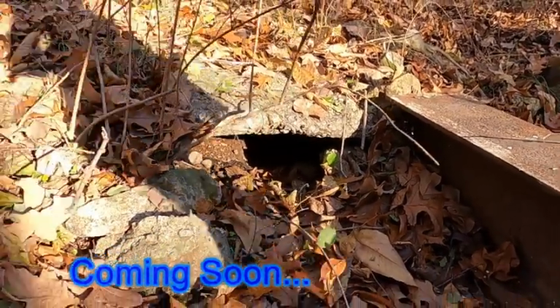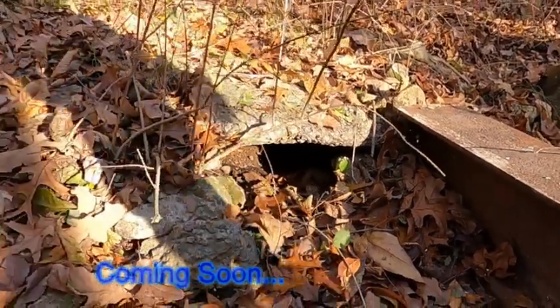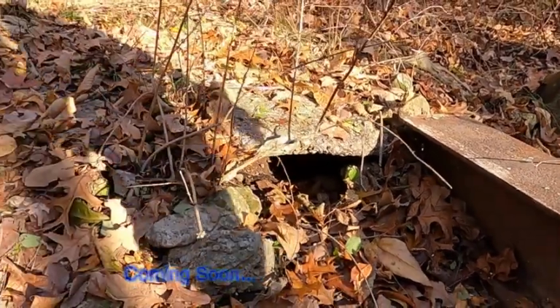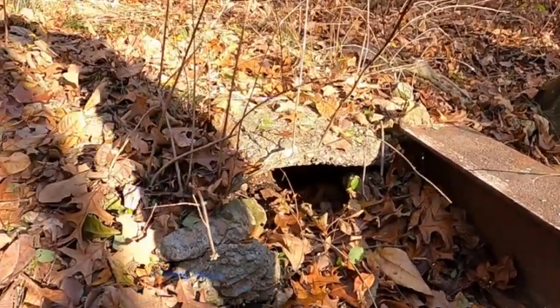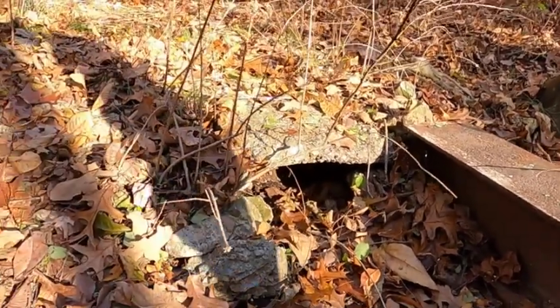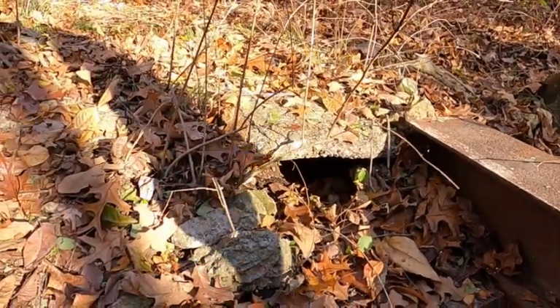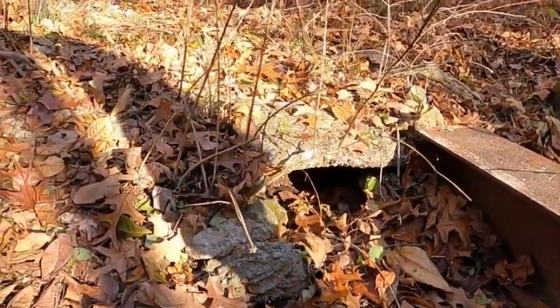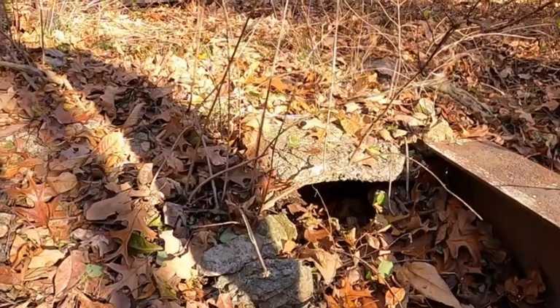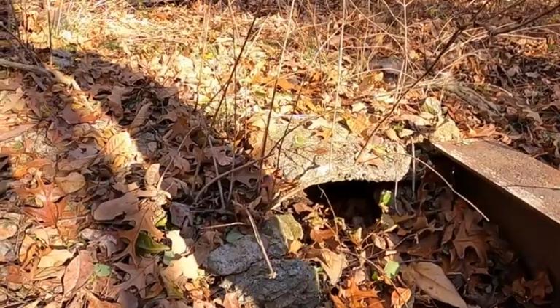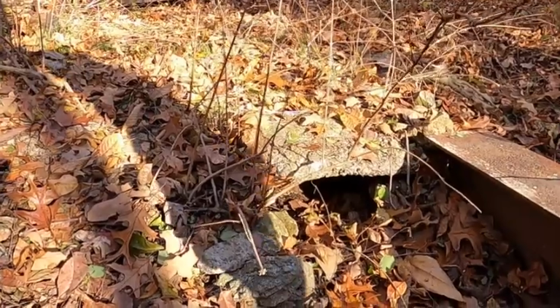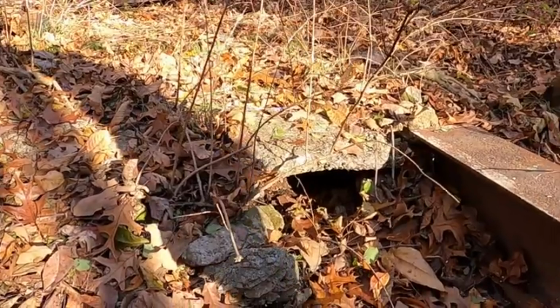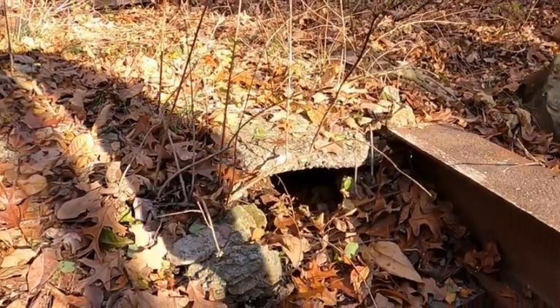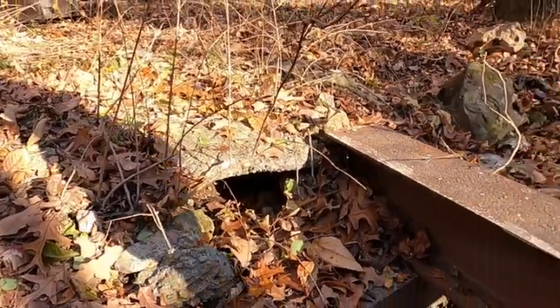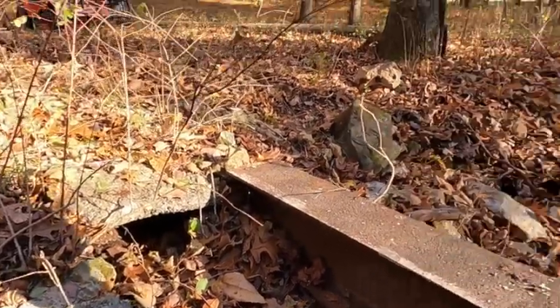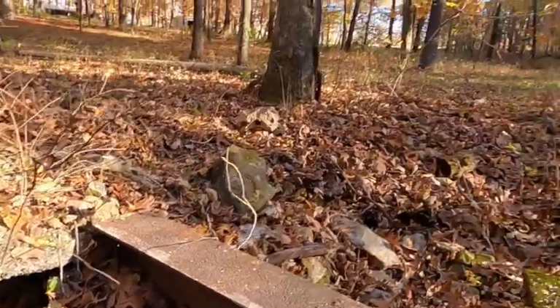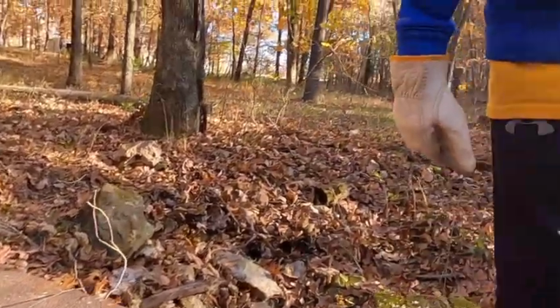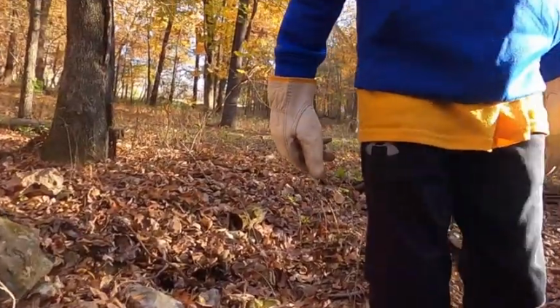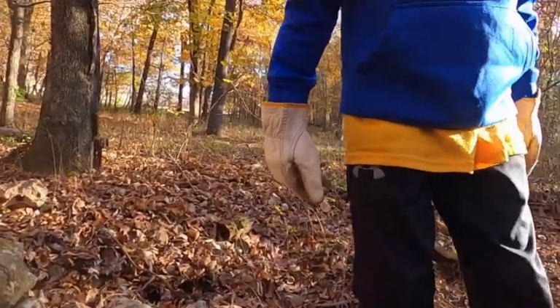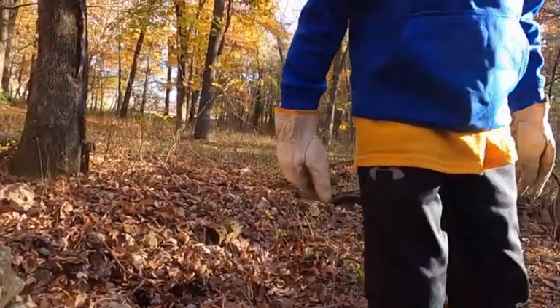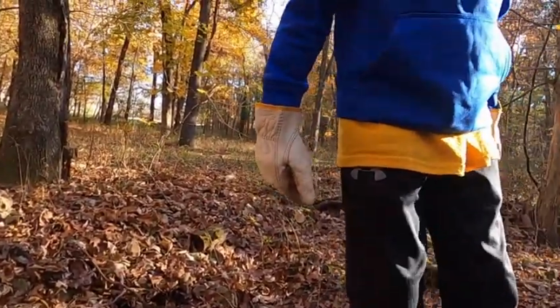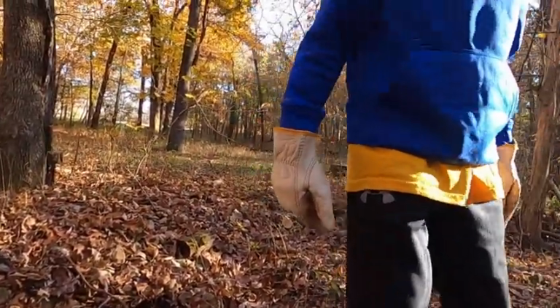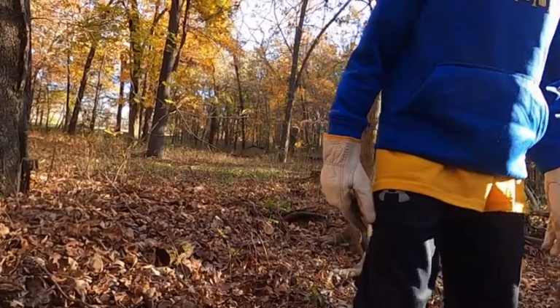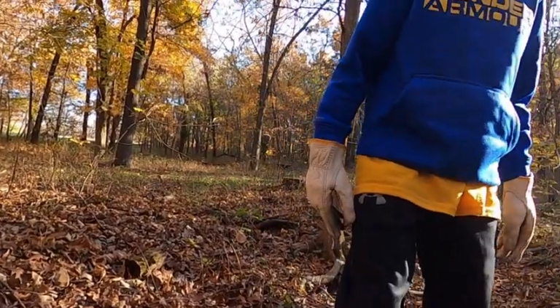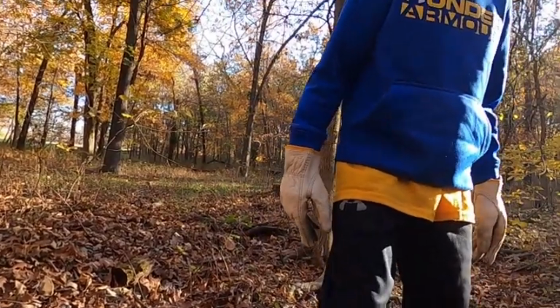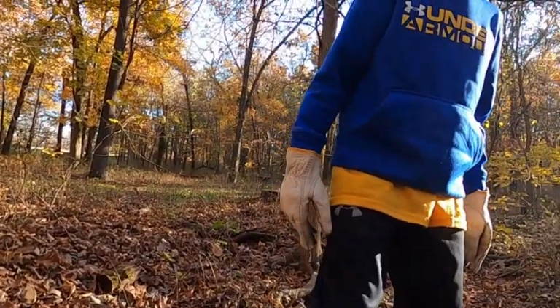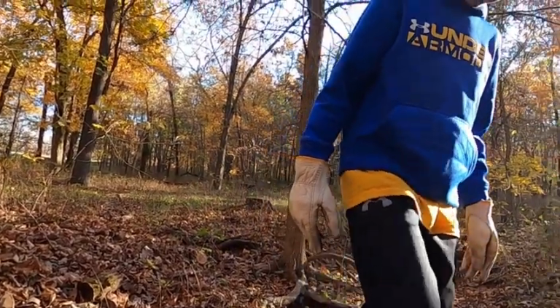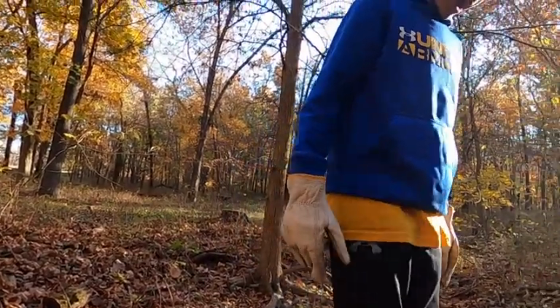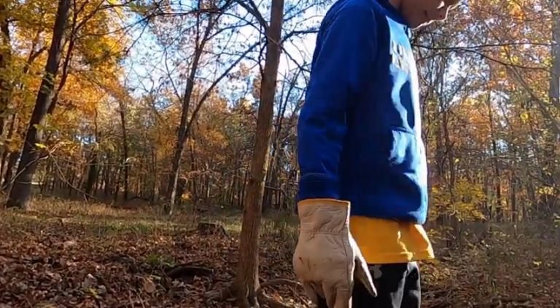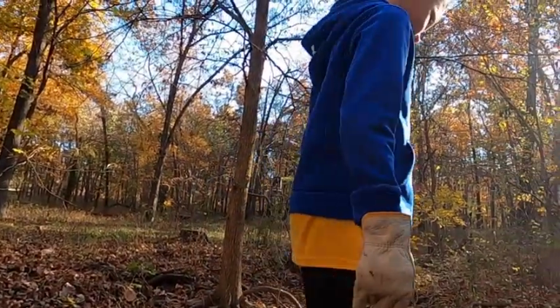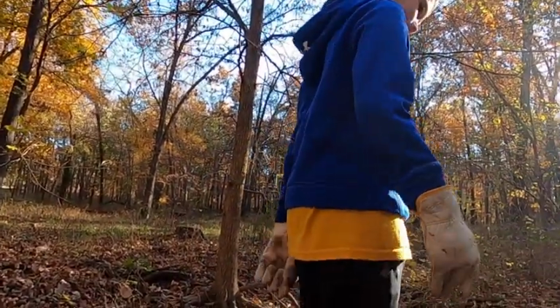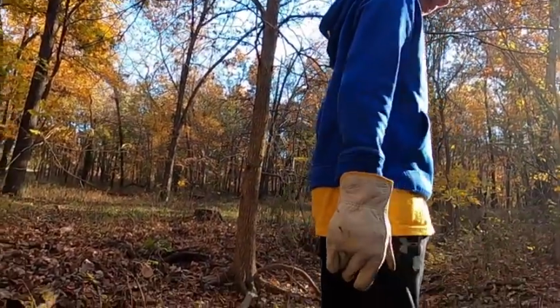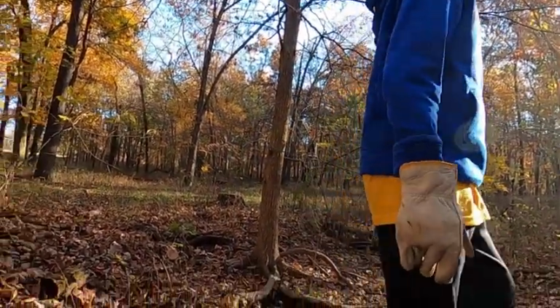Brady, I think you may have found it. If I hadn't cut them trees down we would never have found it, would we? So what do you think — you ready to grab that brush and get it out of here? All right, let's do it.